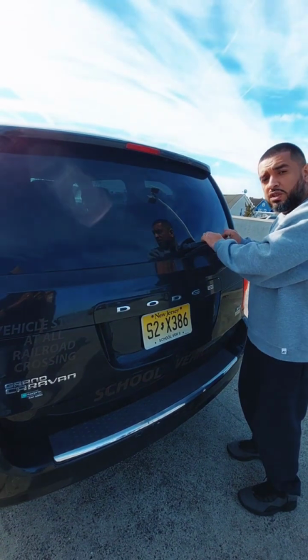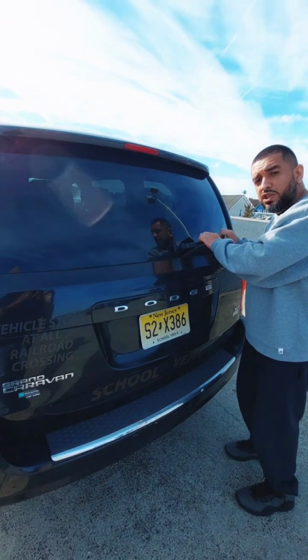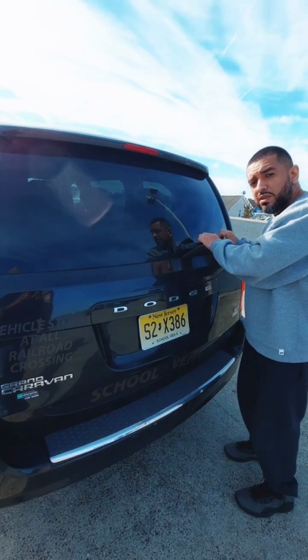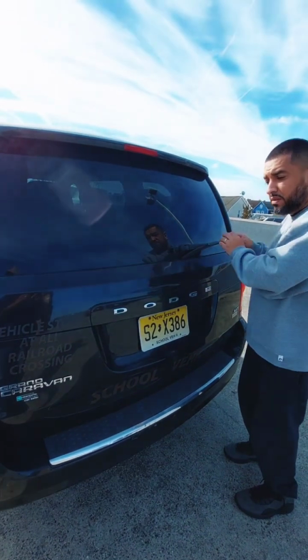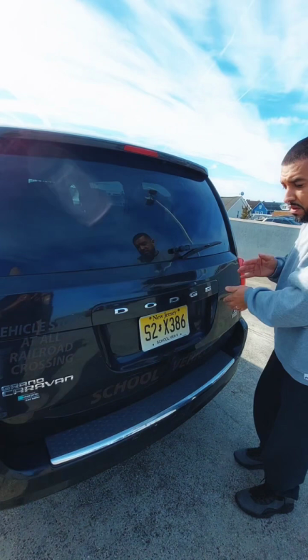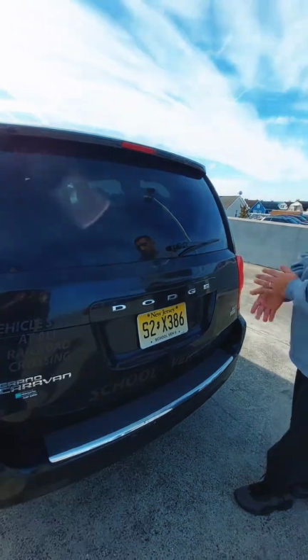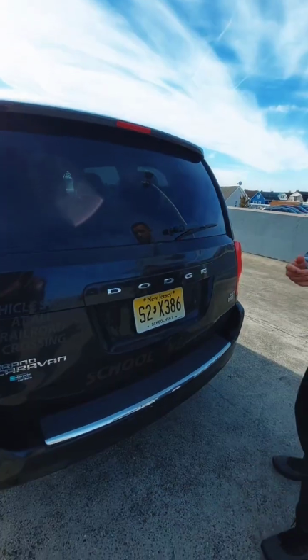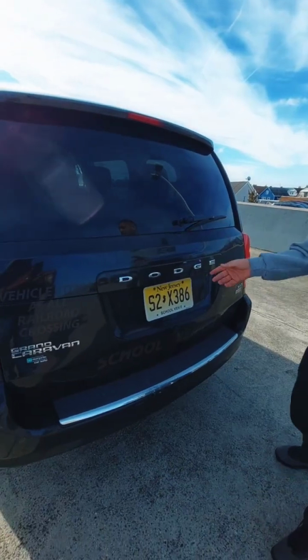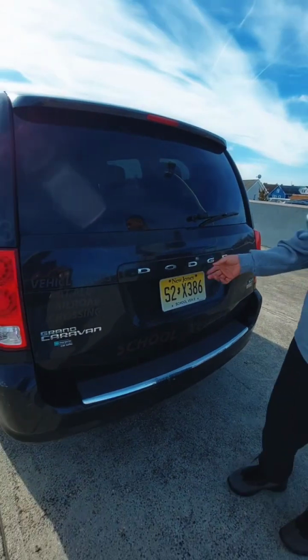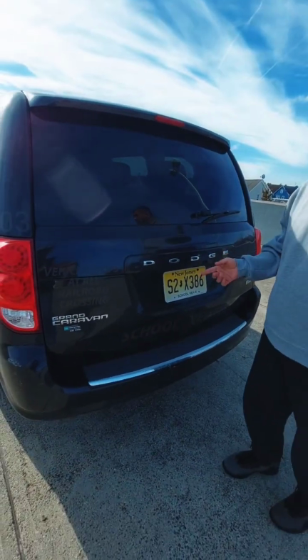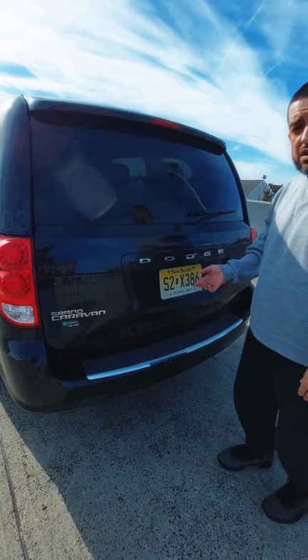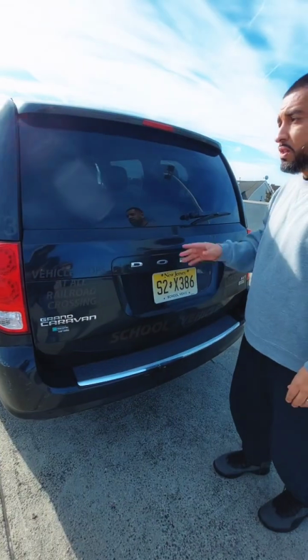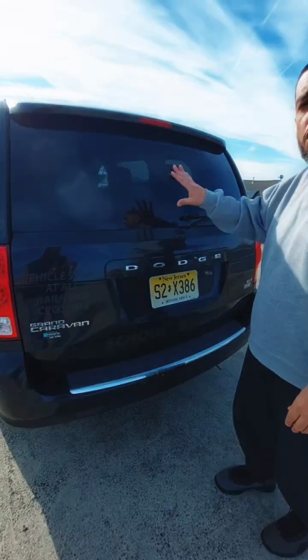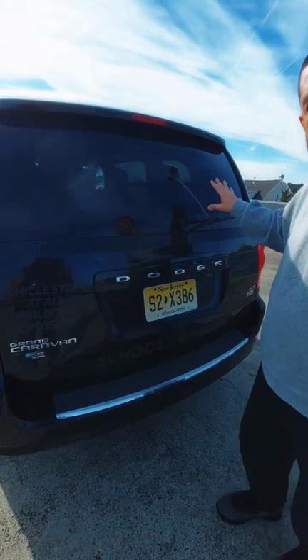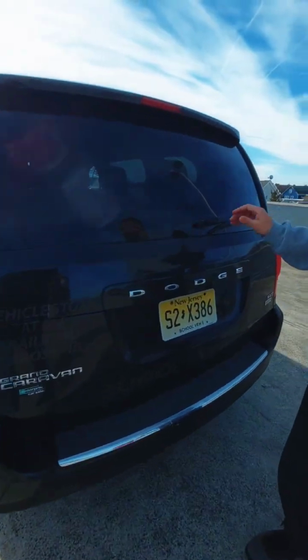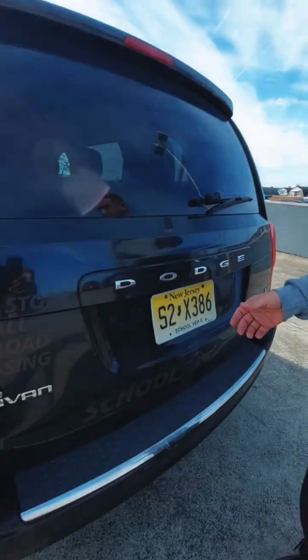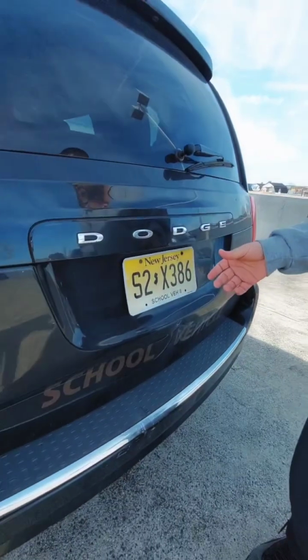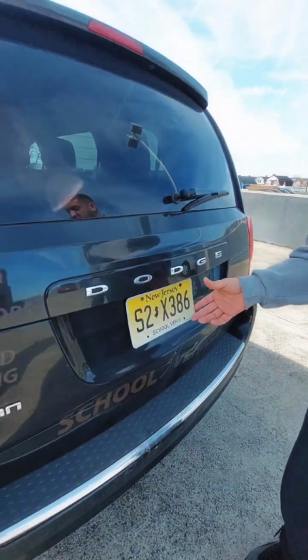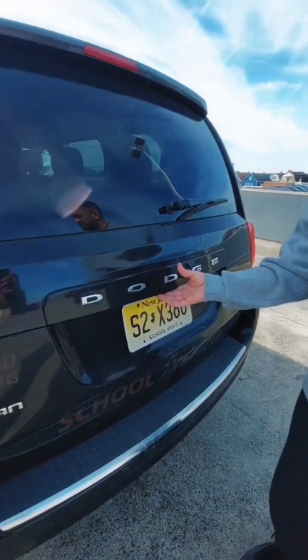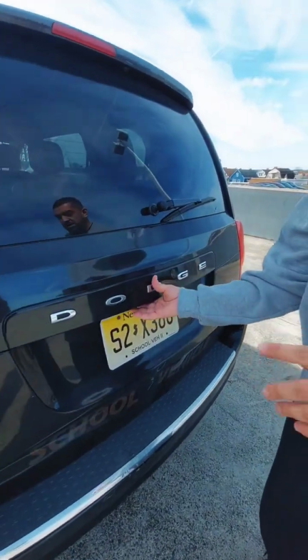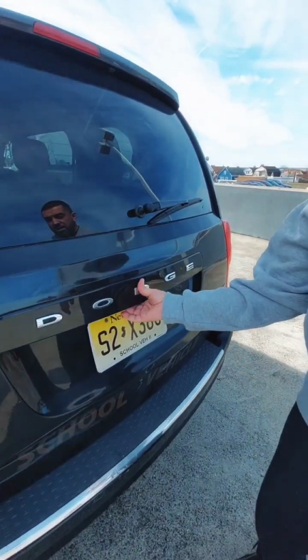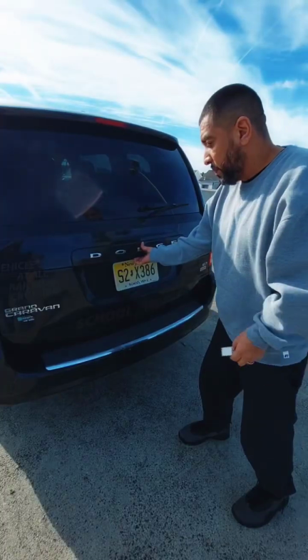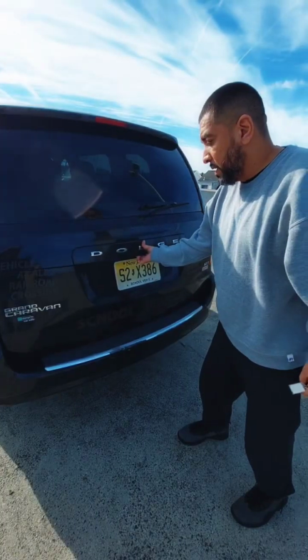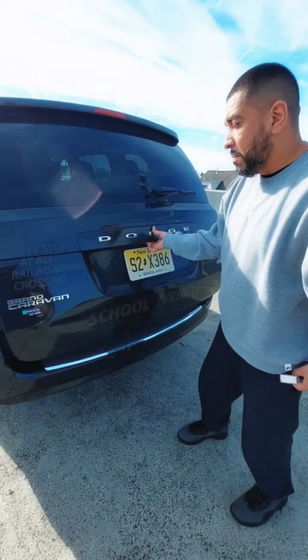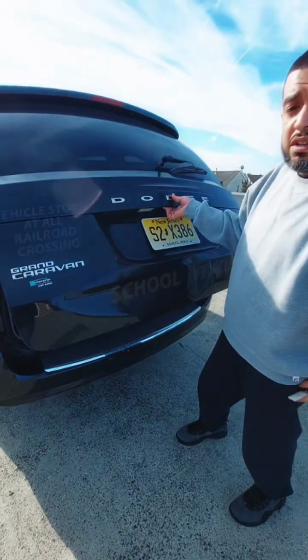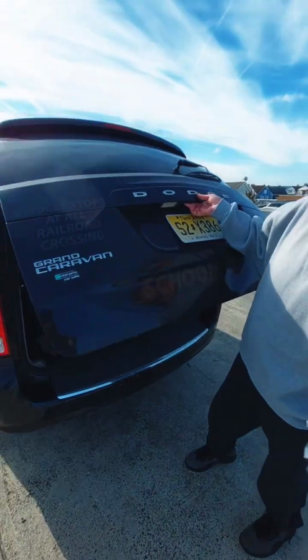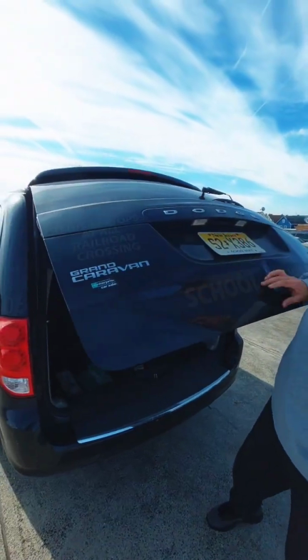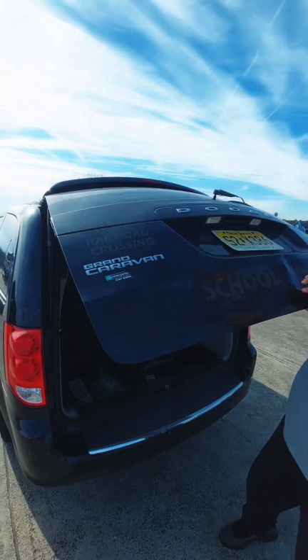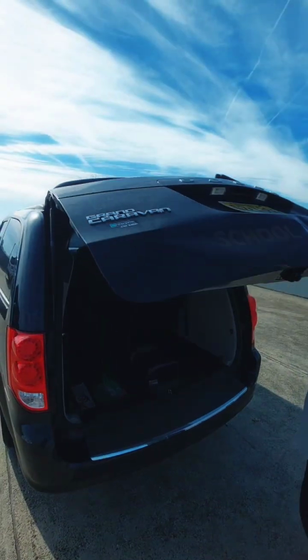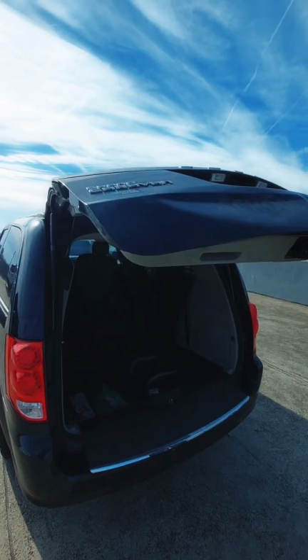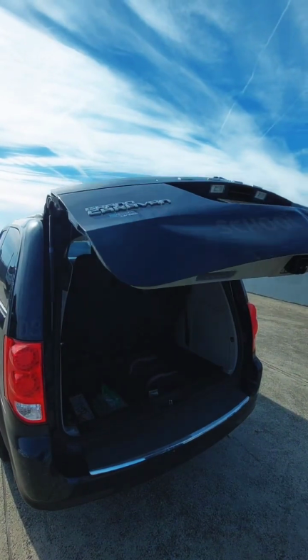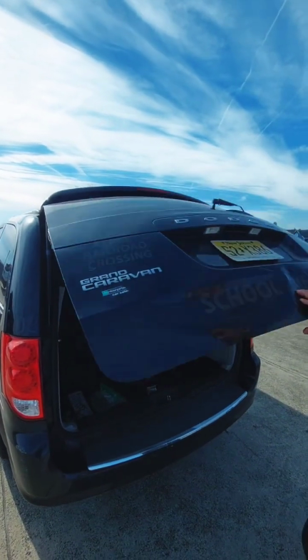You also want to mention the trunk because there are no emergency exits. So you want to mention the trunk — my trunk opens and closes properly.